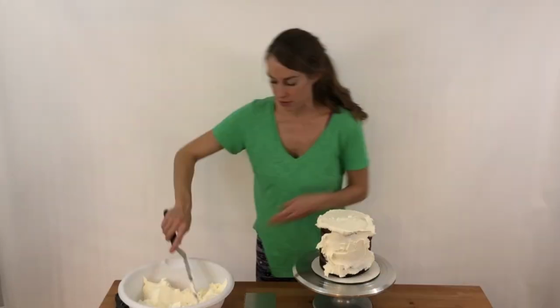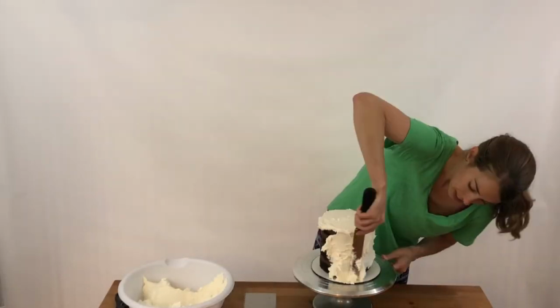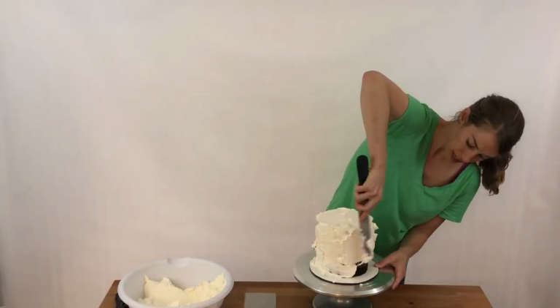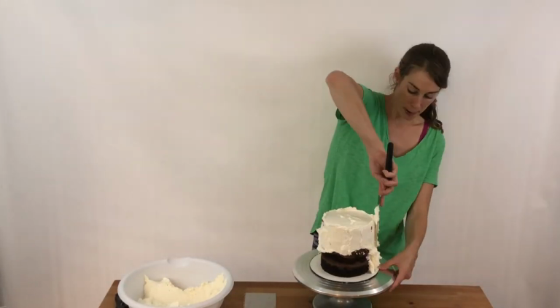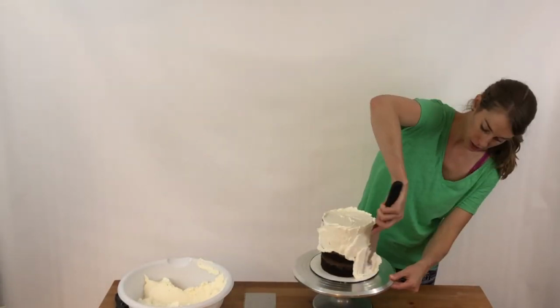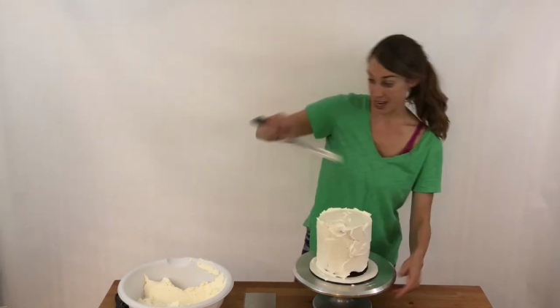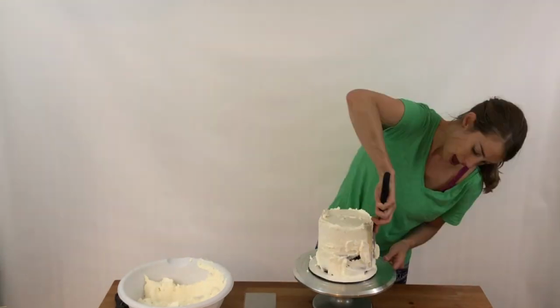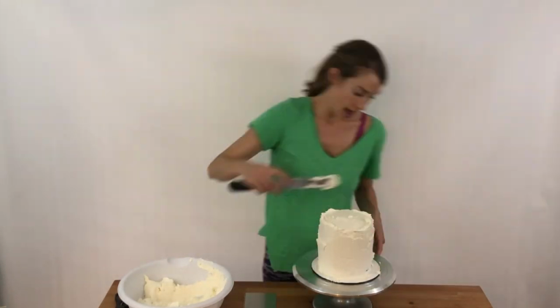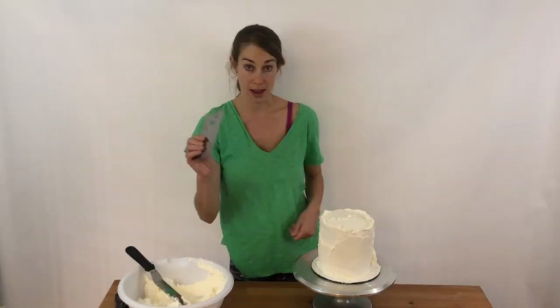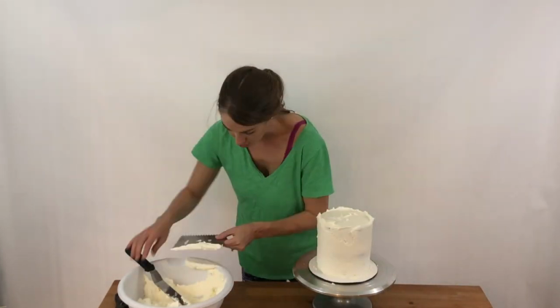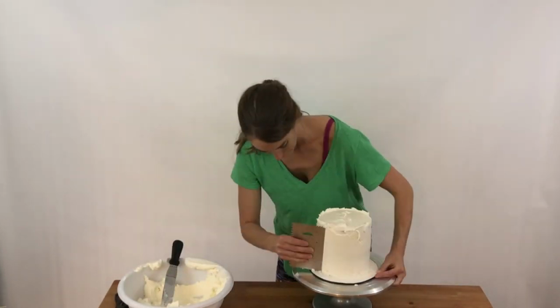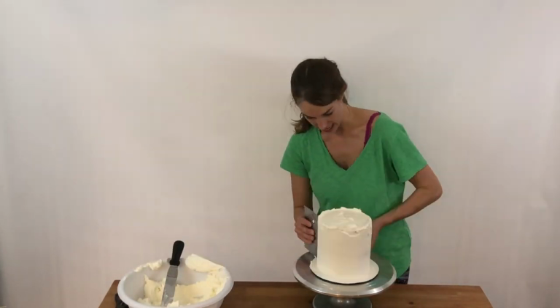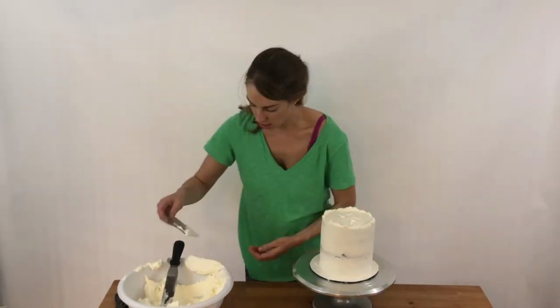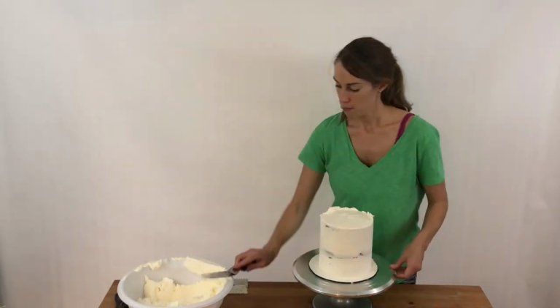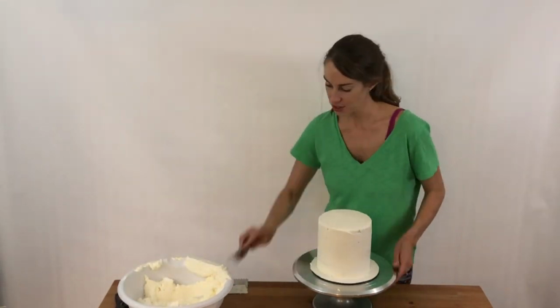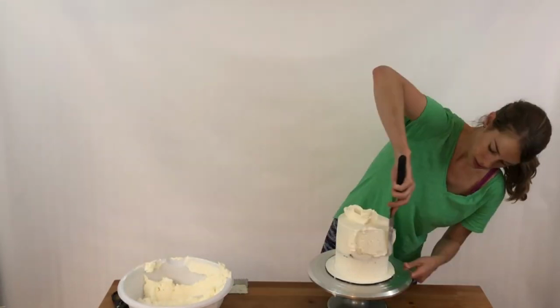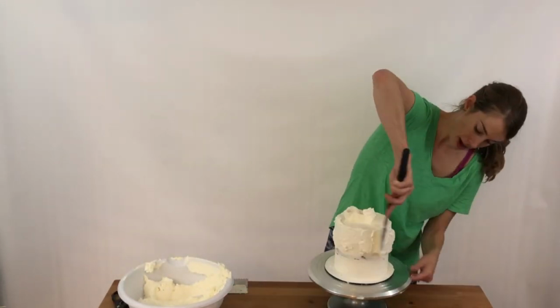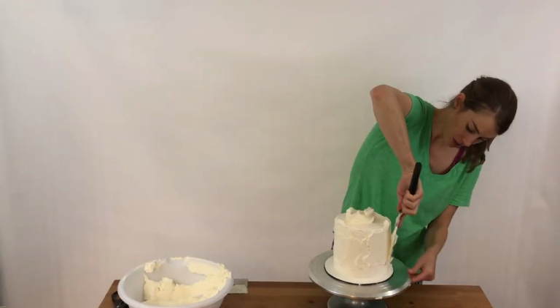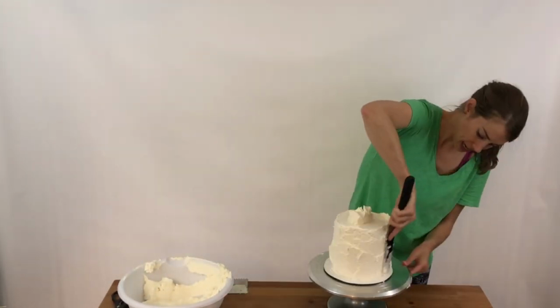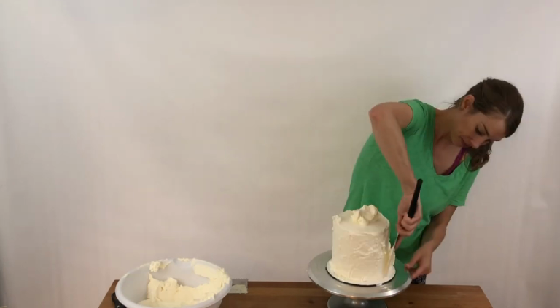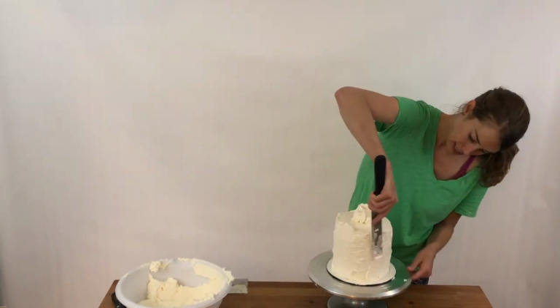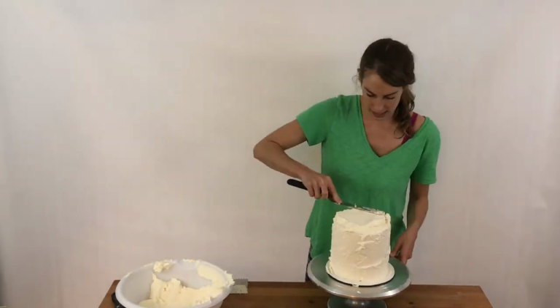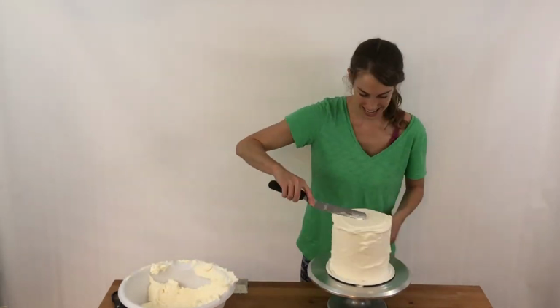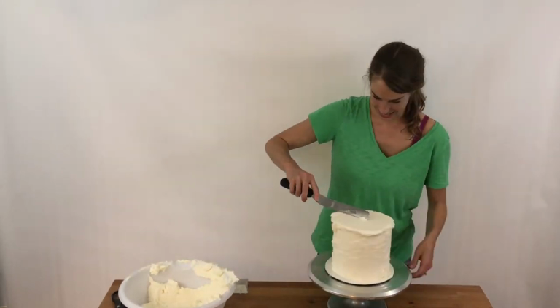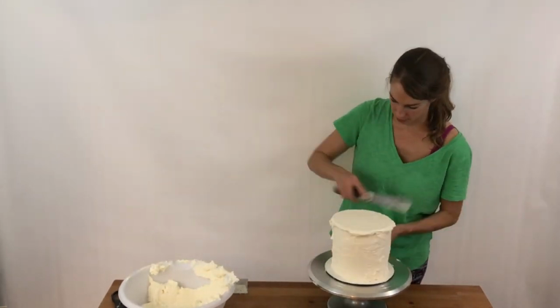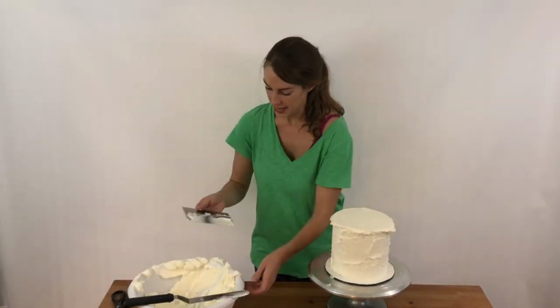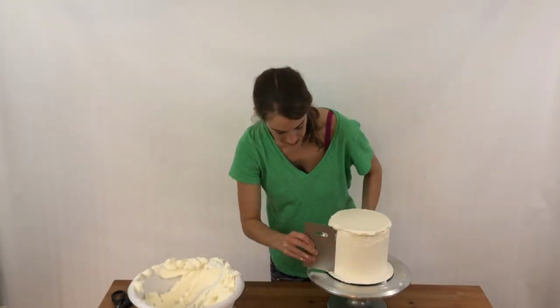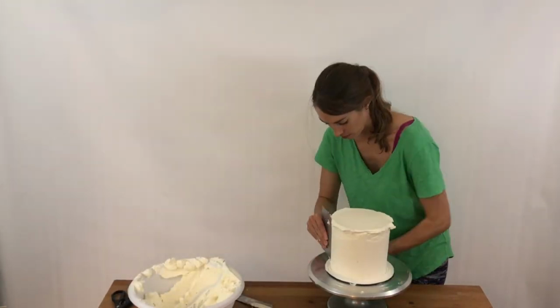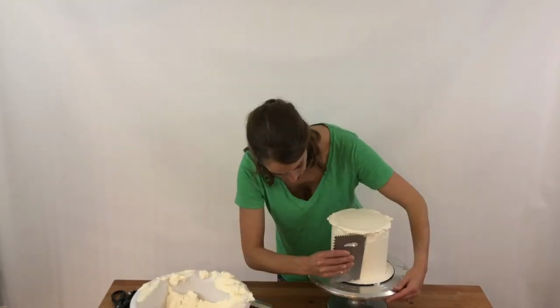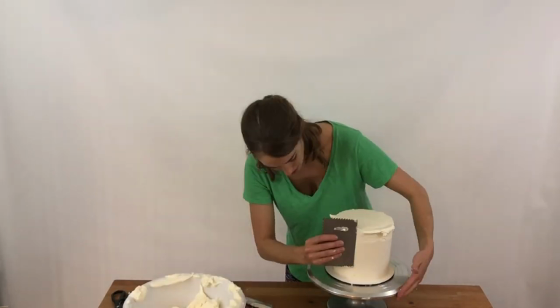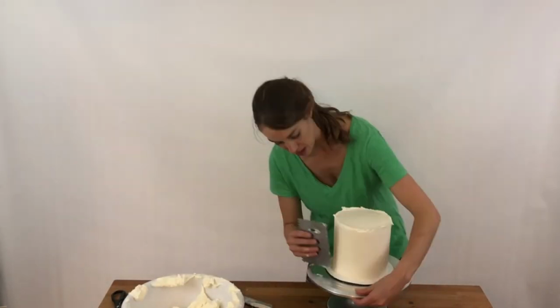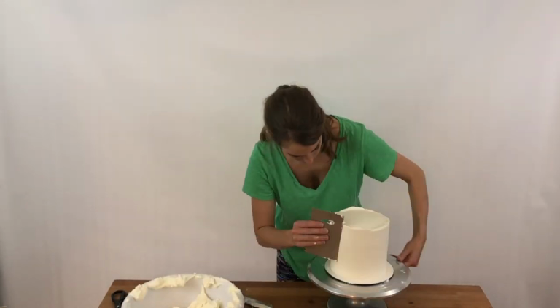Grab your cake and frost it. I strongly recommend doing a crumb coat and then a final coat so you don't get crumbs in your frosting. If you're new to cake decorating, check out my tutorials on how to build a cake and how to frost a cake.